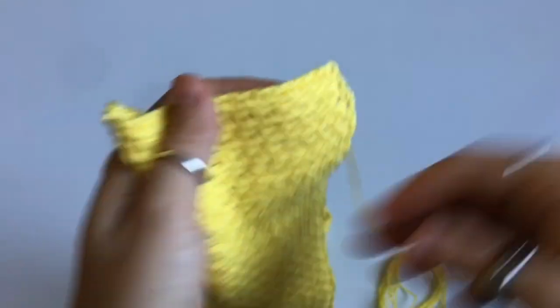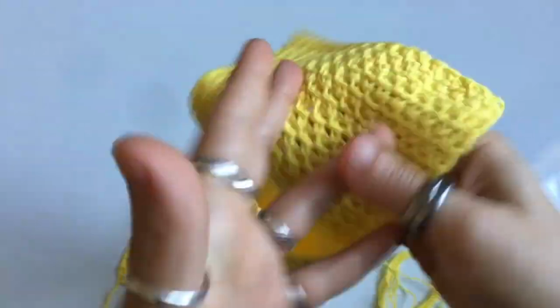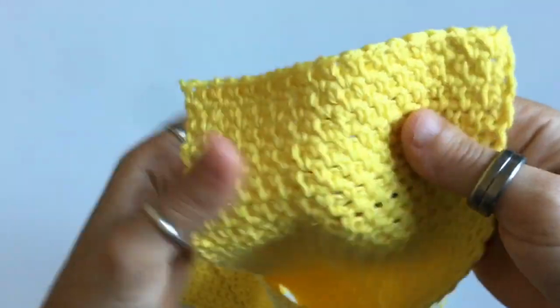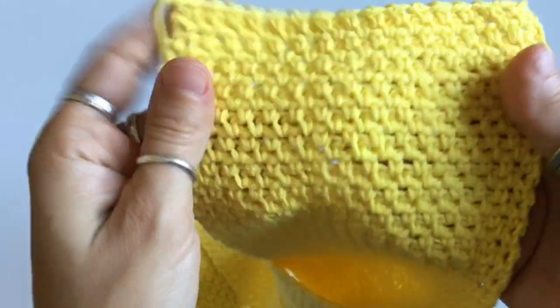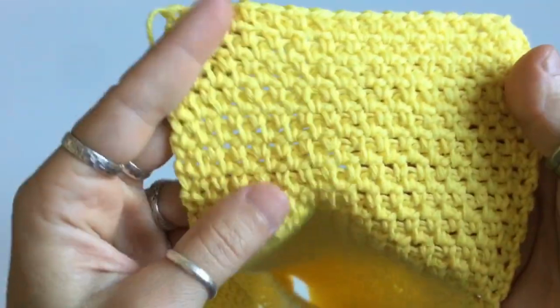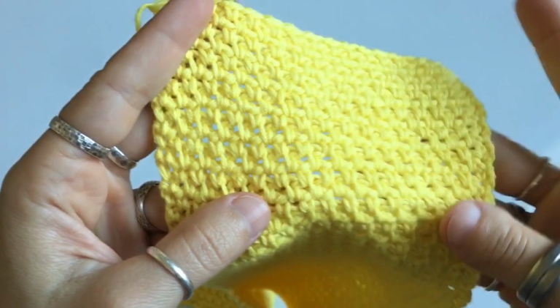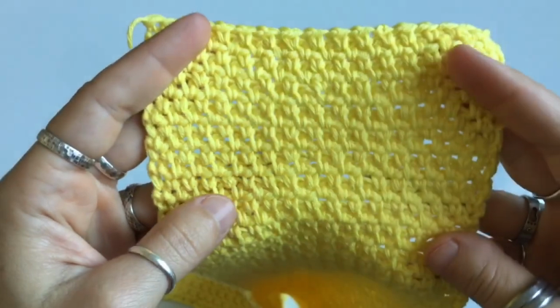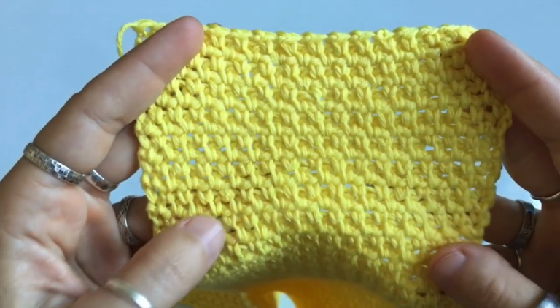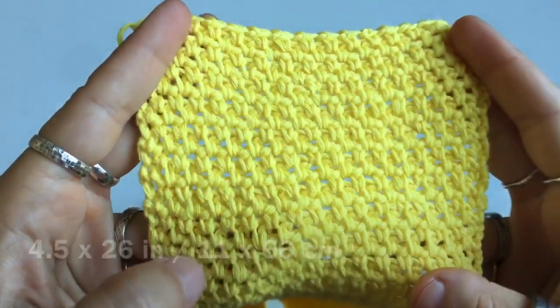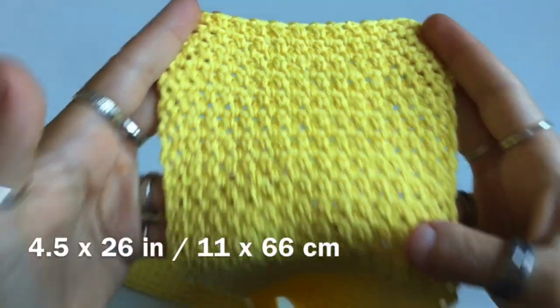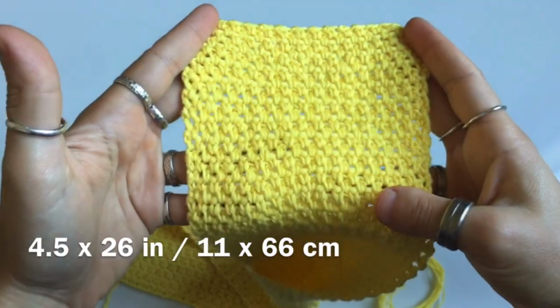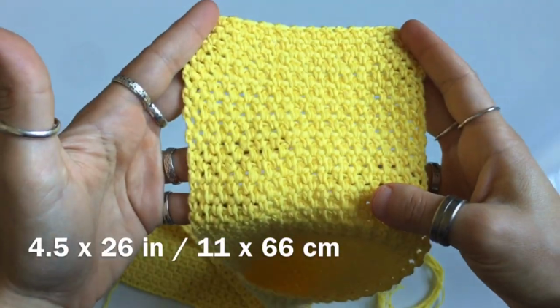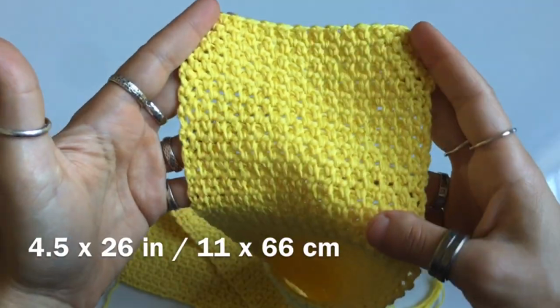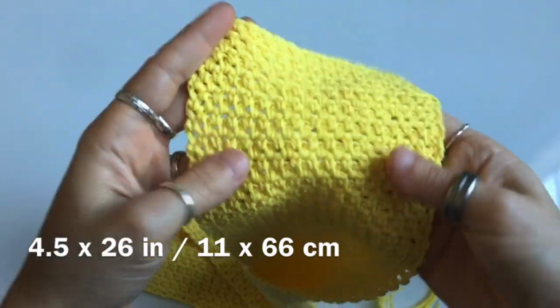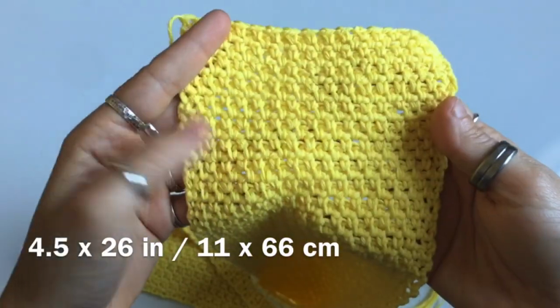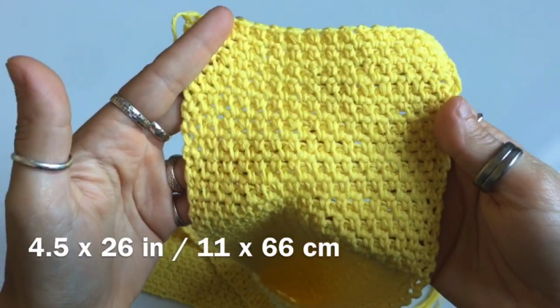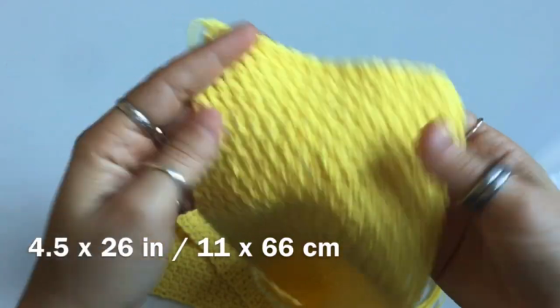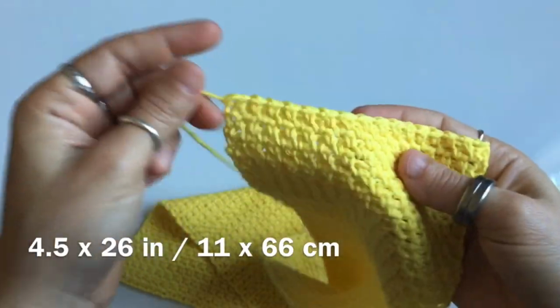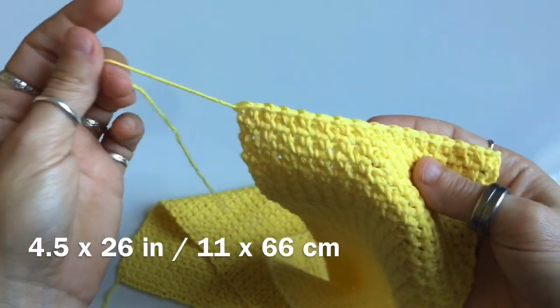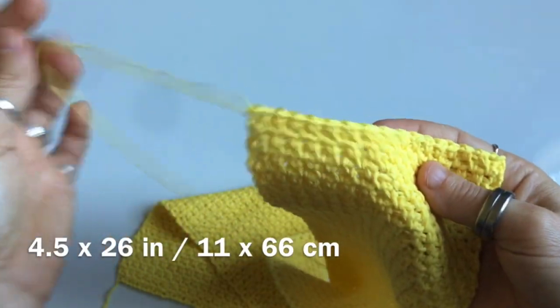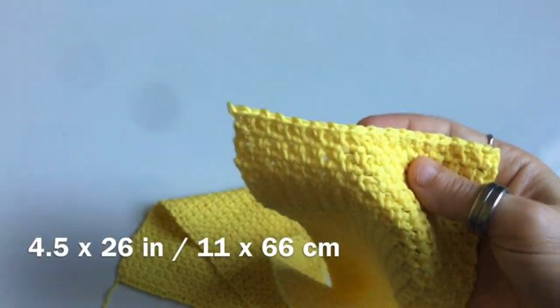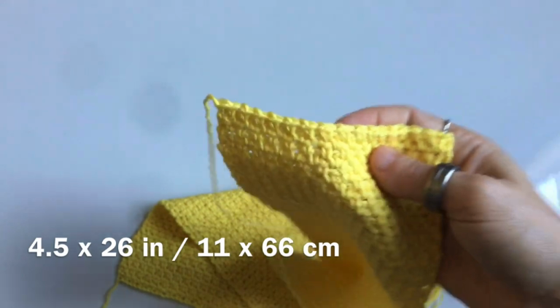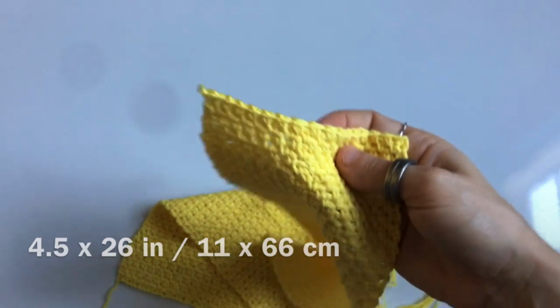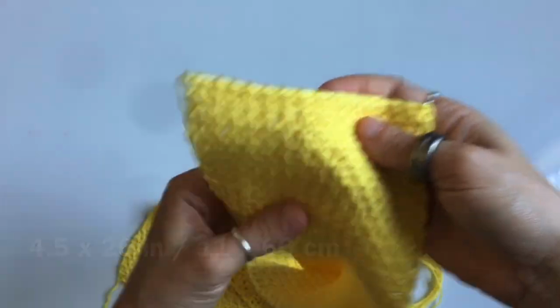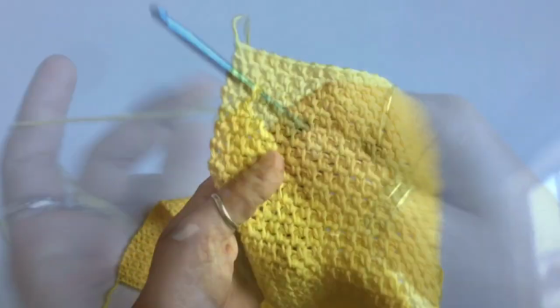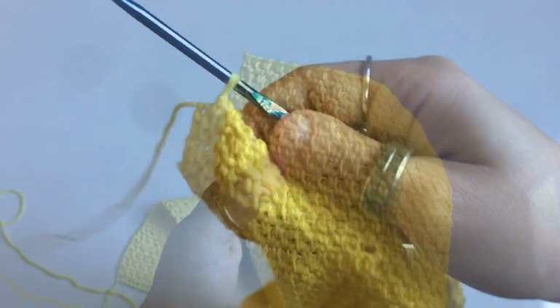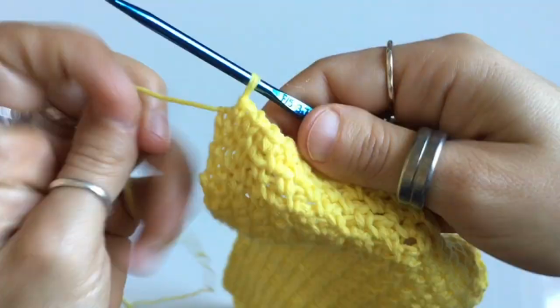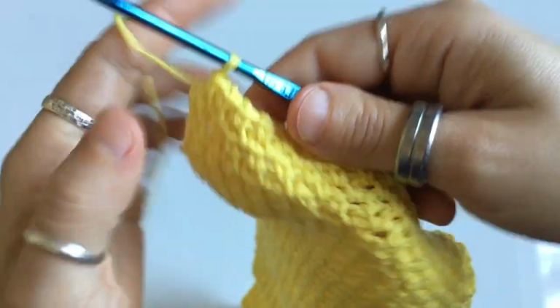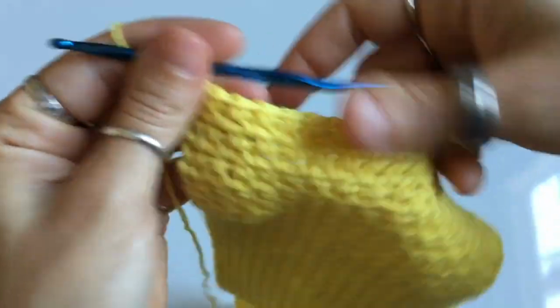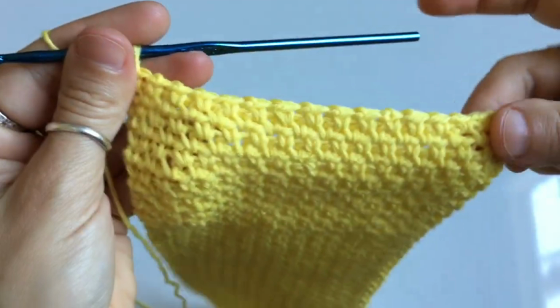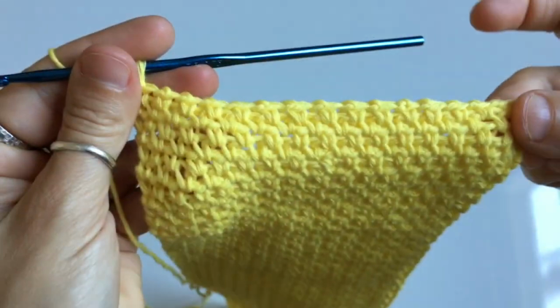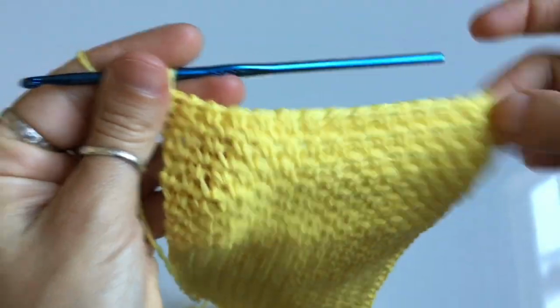This will set up your fabric so that you use a one-row repeat instead of having to alternate at the ends or beginning of the row. I learned this stitch as the woven stitch, but if you know it as something else, let us know in the comments. You're going to continue to repeat this one row until your fabric measures a length of approximately 26 inches.